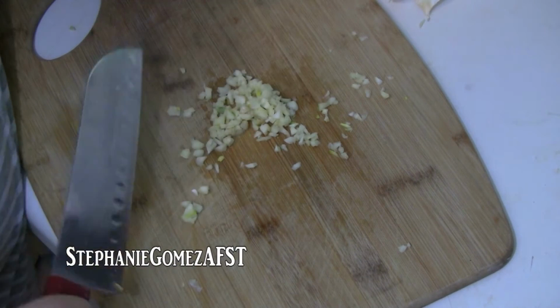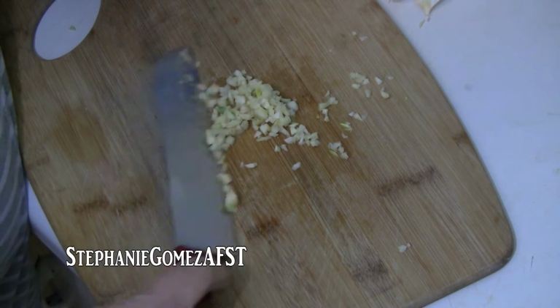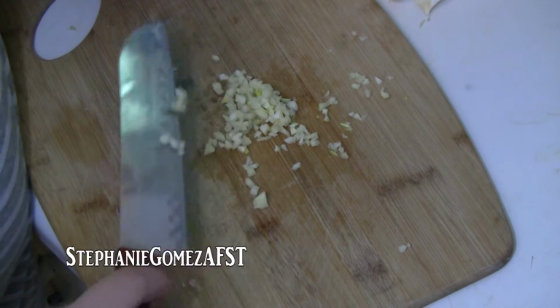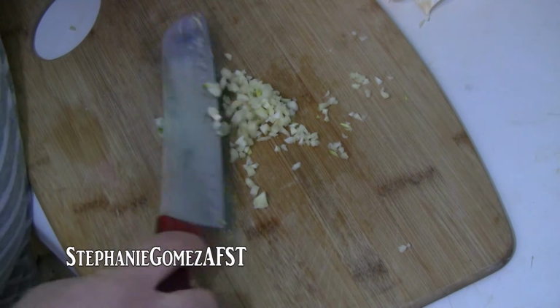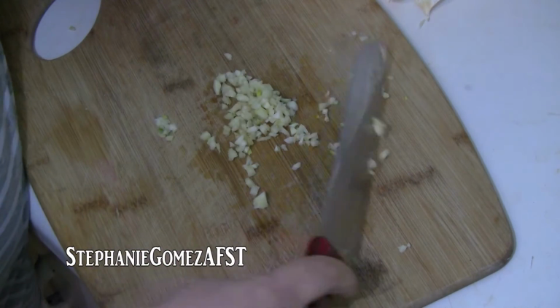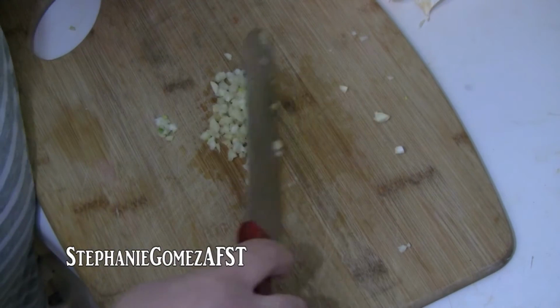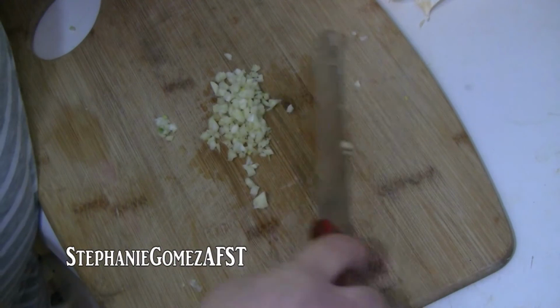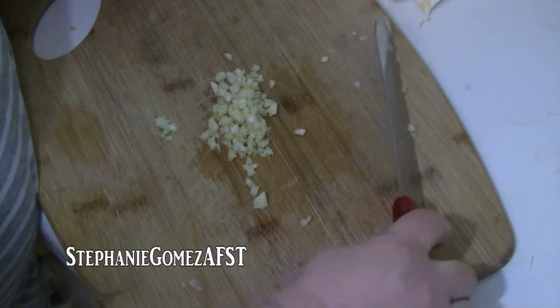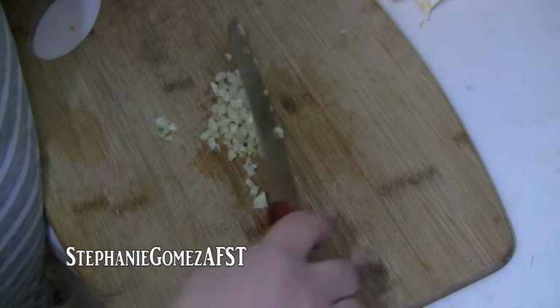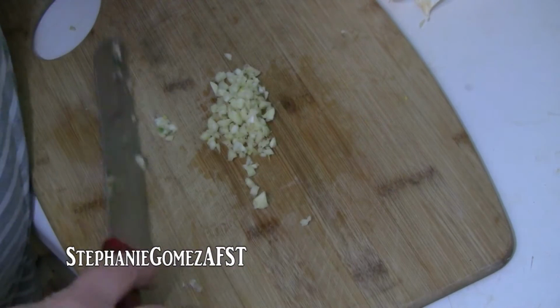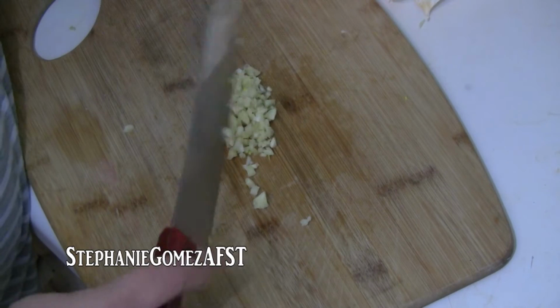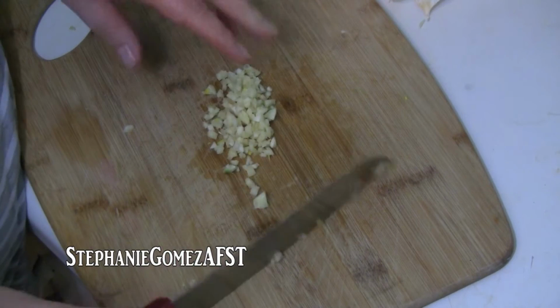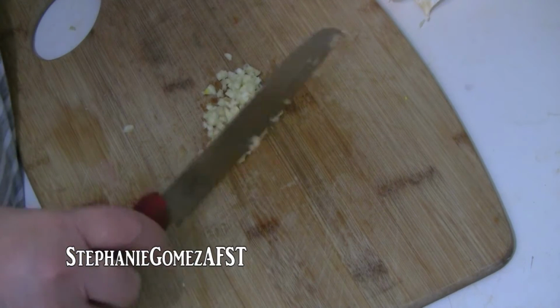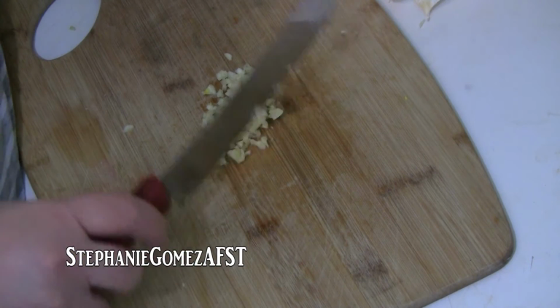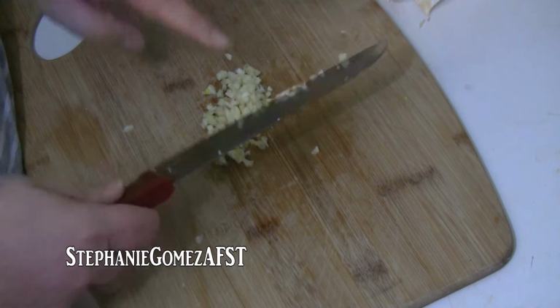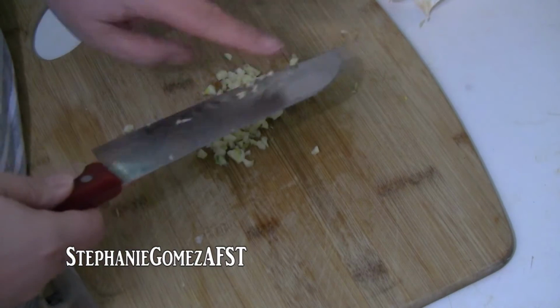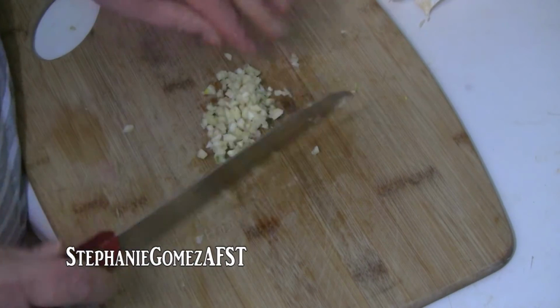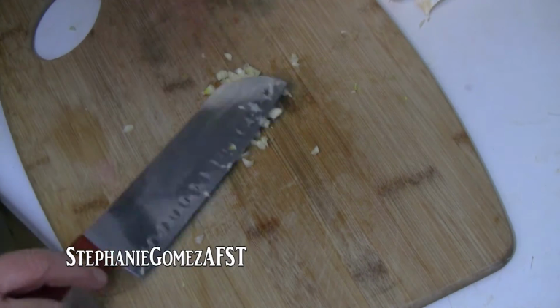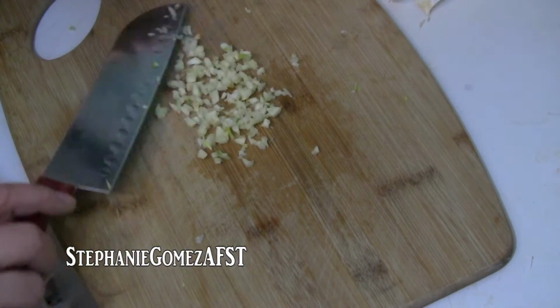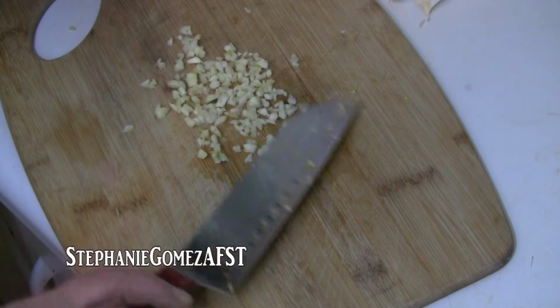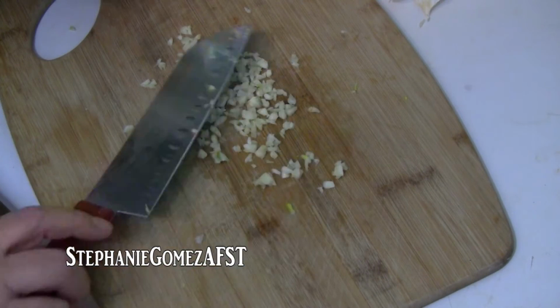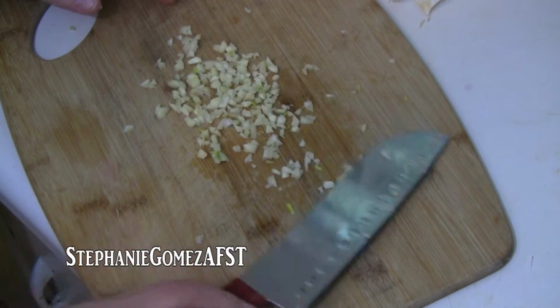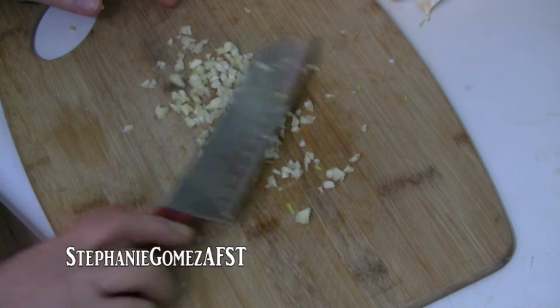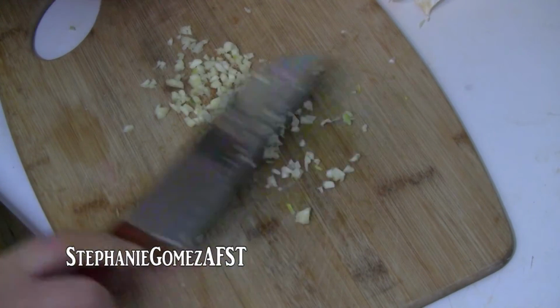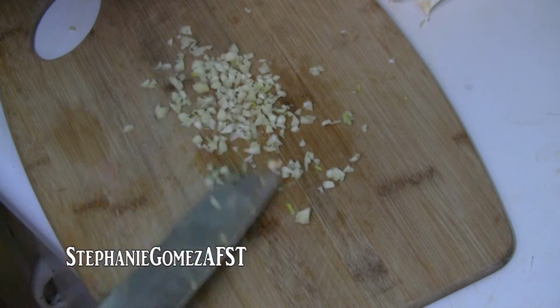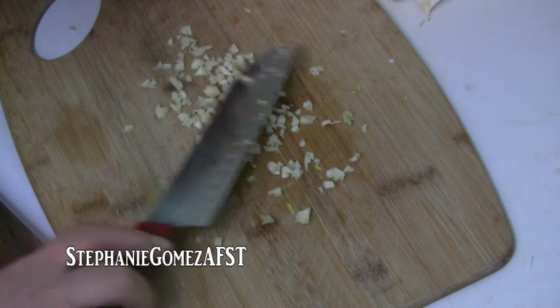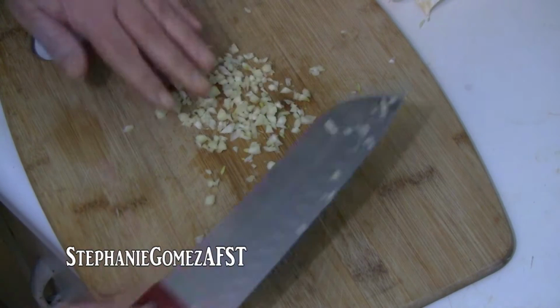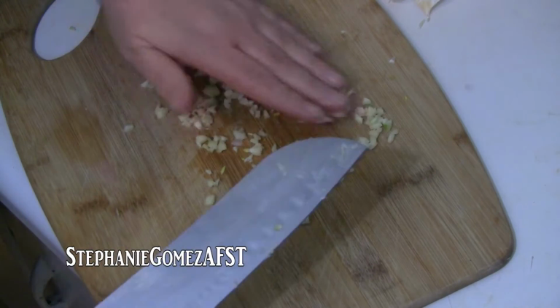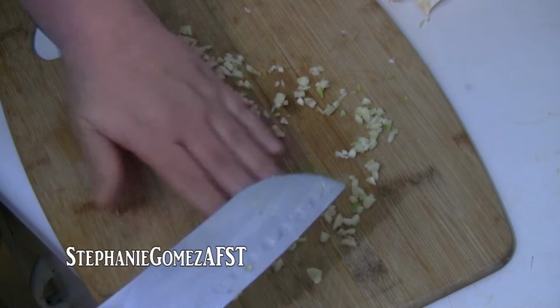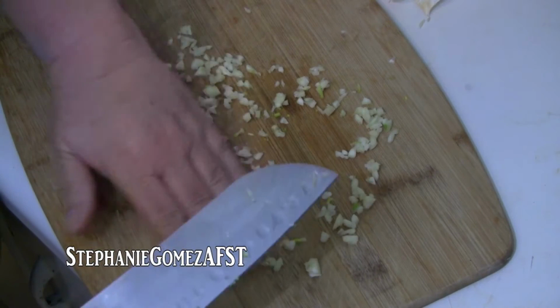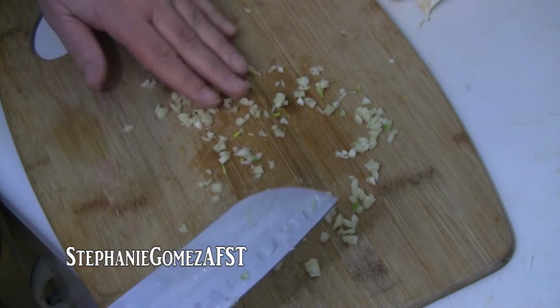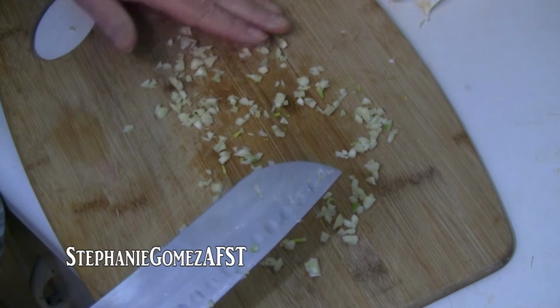I'm pretty much just mincing the garlic. I chopped it up as fine as I could and I'm going to spread it all over my cutting board, and you'll see why I do that in a minute.